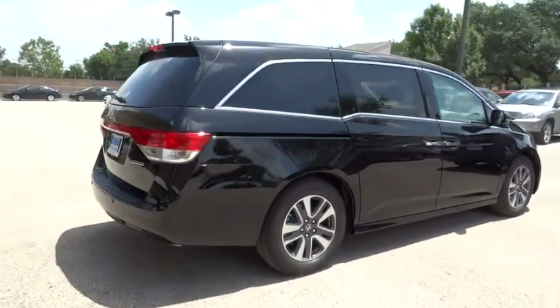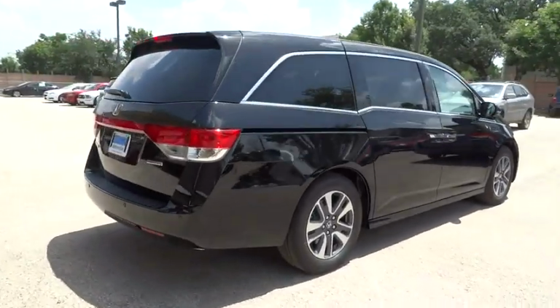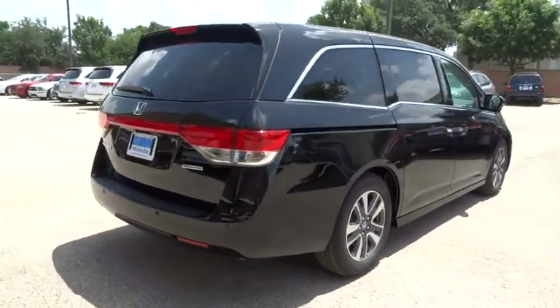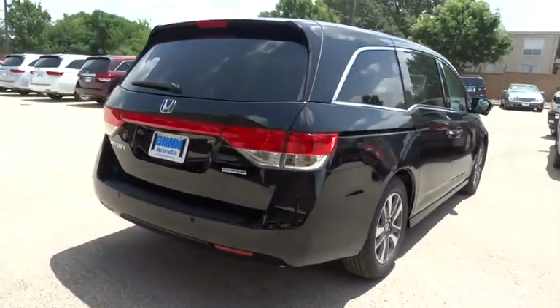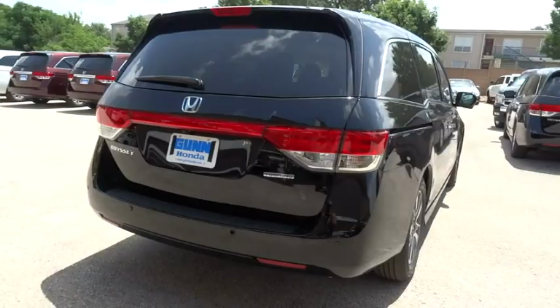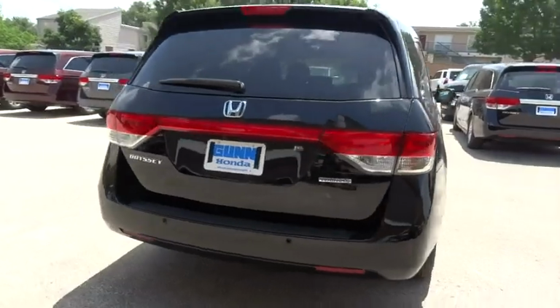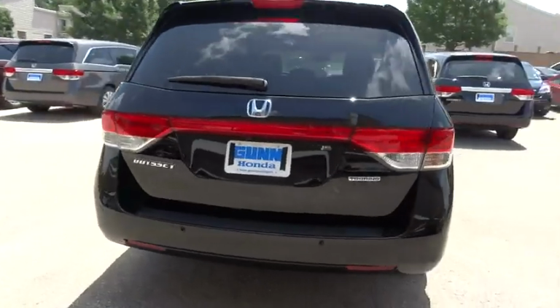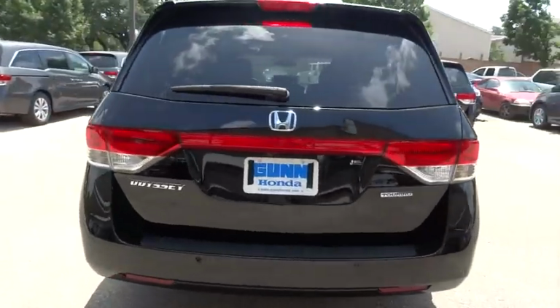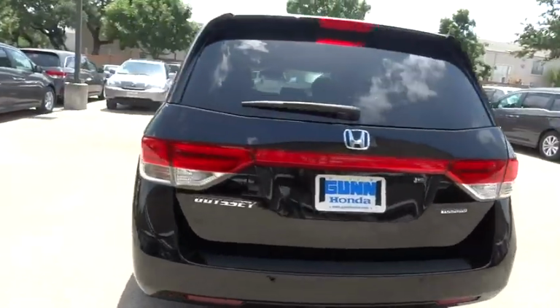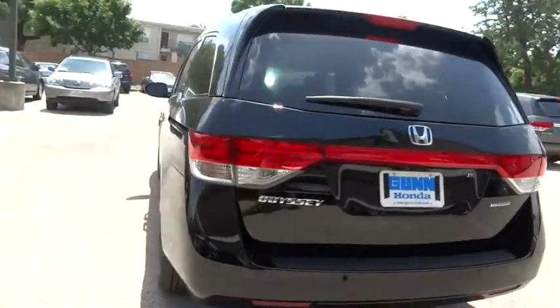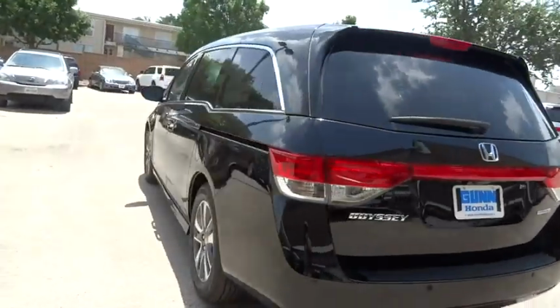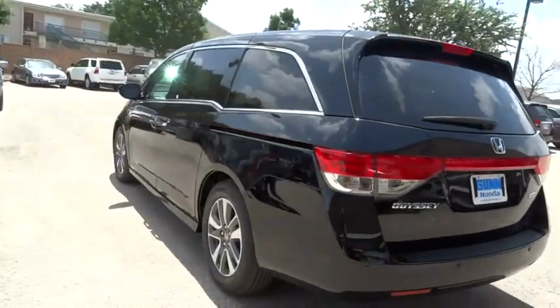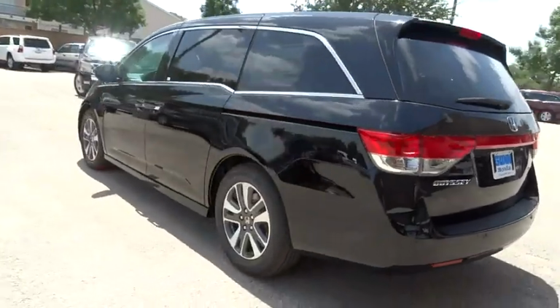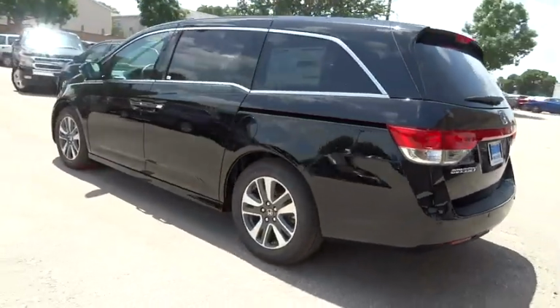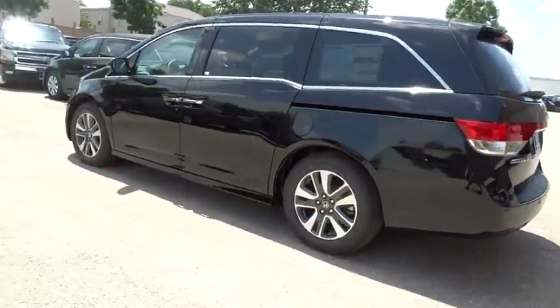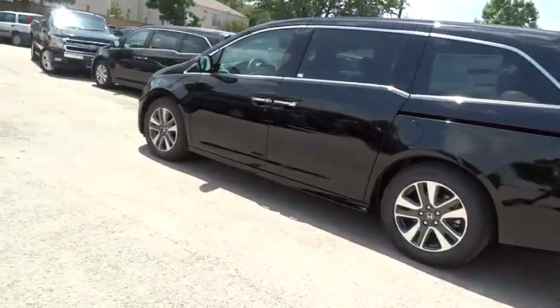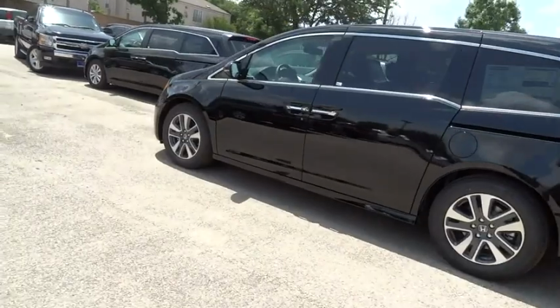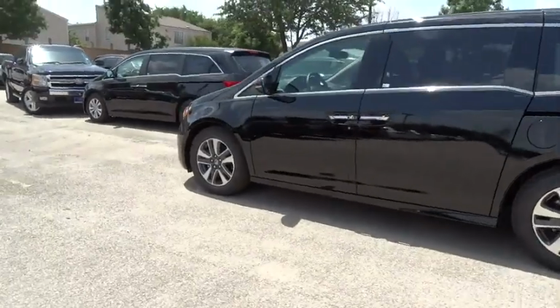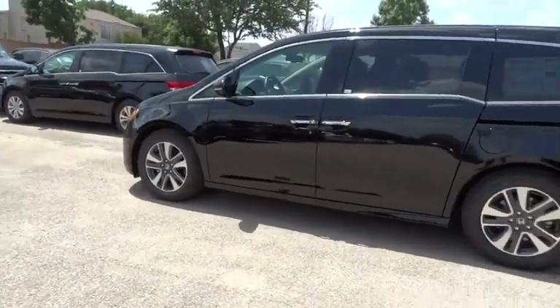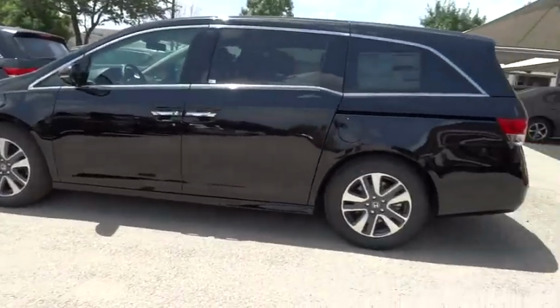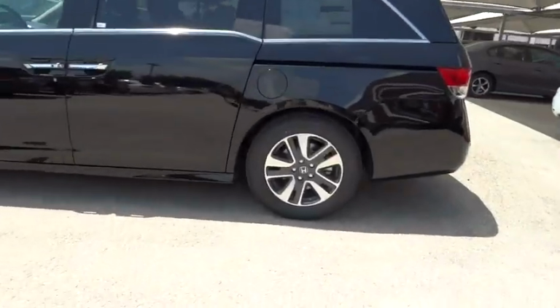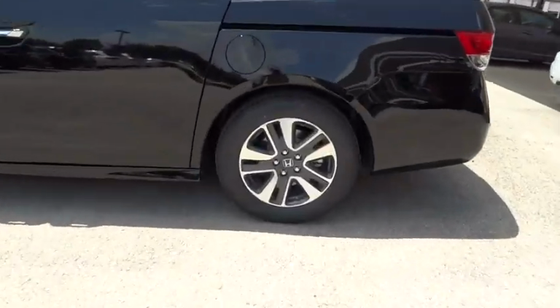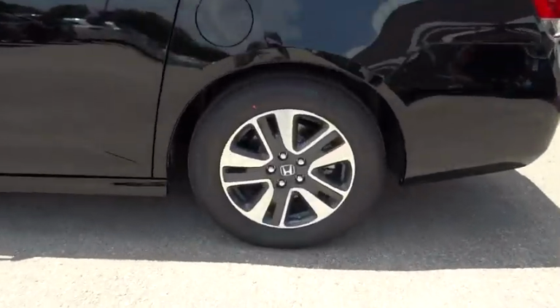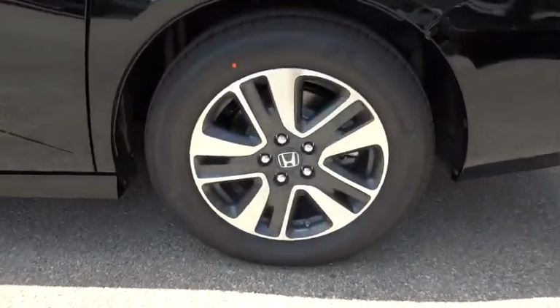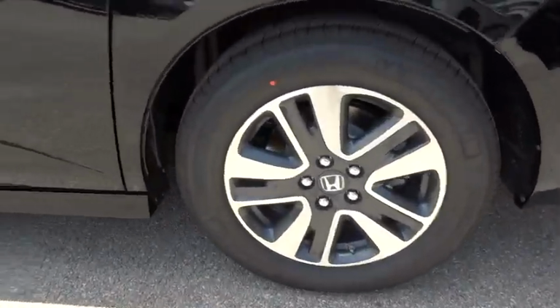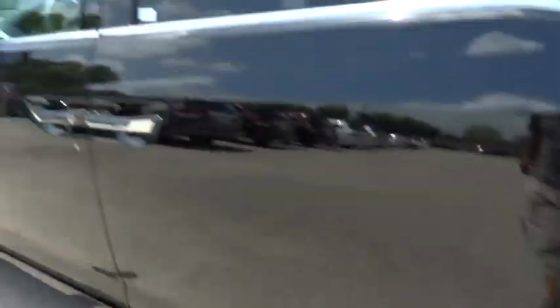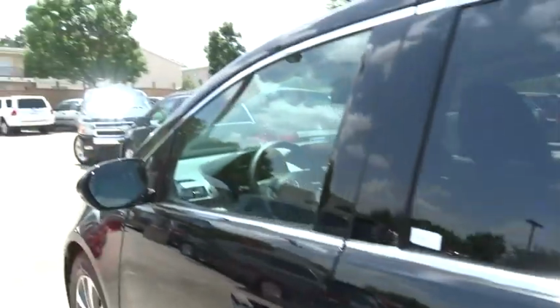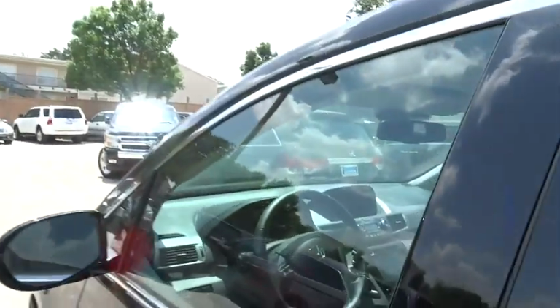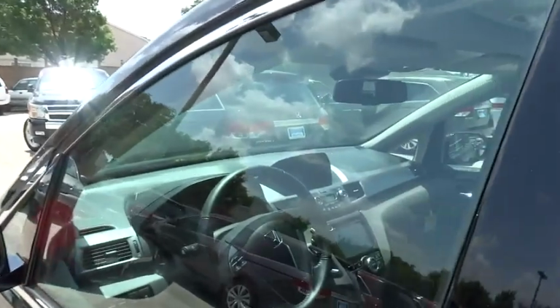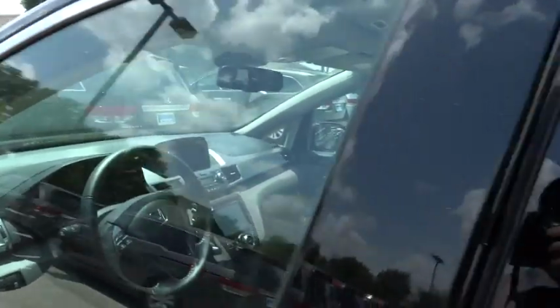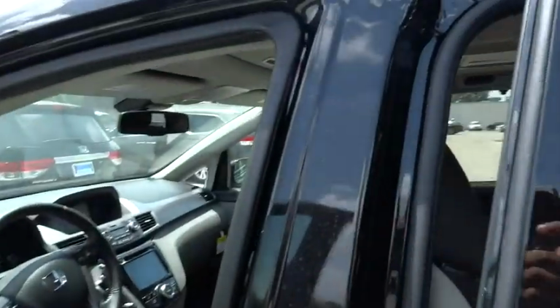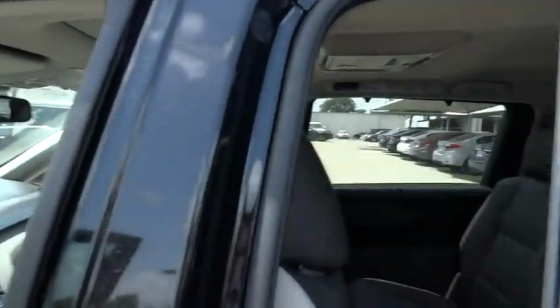Stability control, navigation system, keyless entry, power passenger seat, steering wheel audio controls, anti-lock braking system, traction control, power lift gate, leather-wrapped steering wheel, moonroof, Bluetooth.